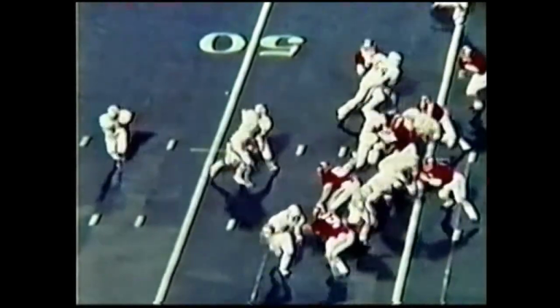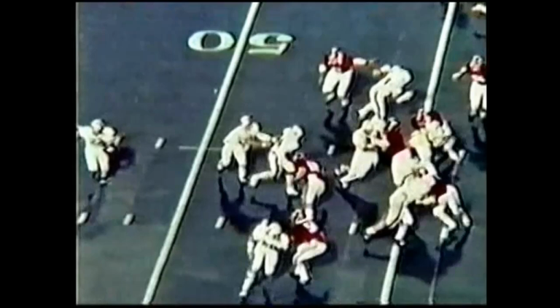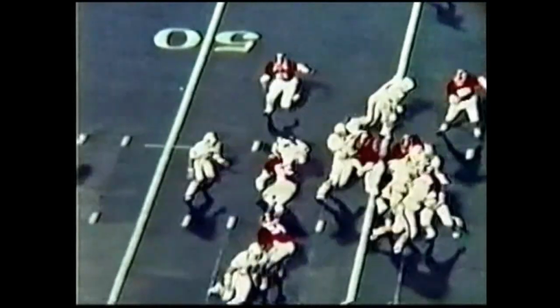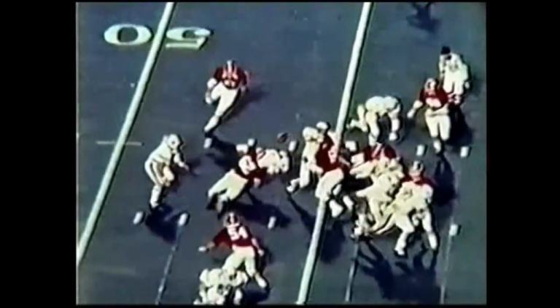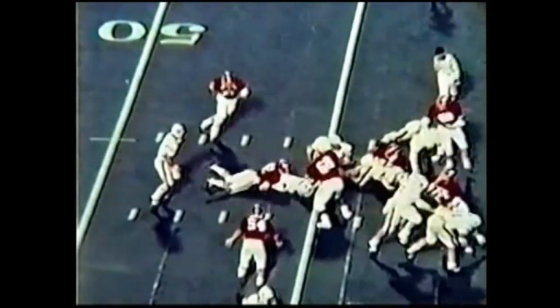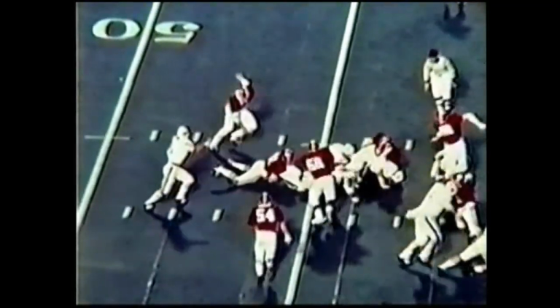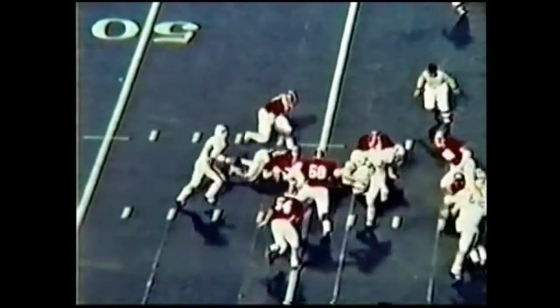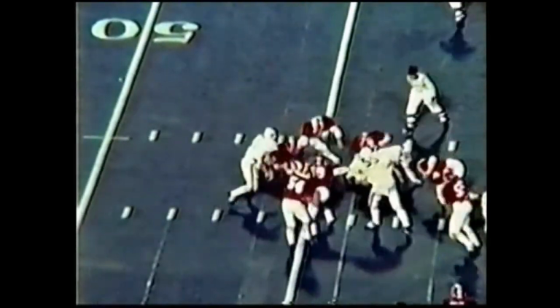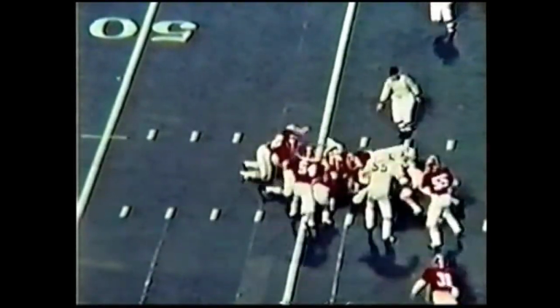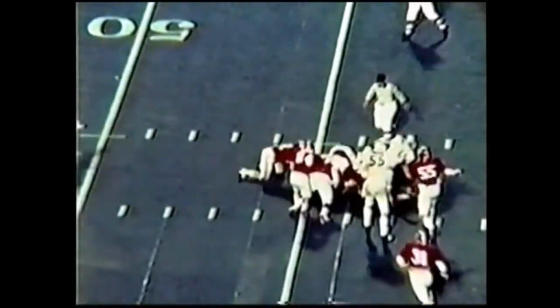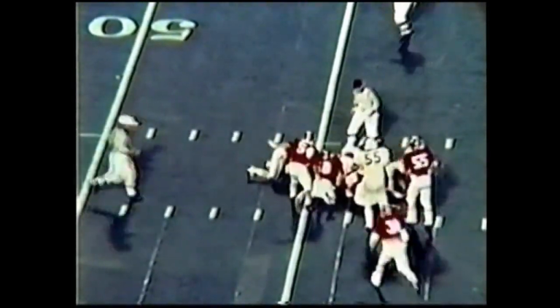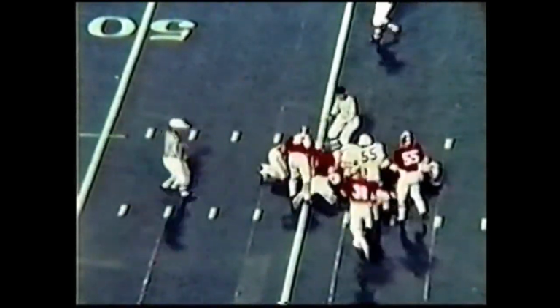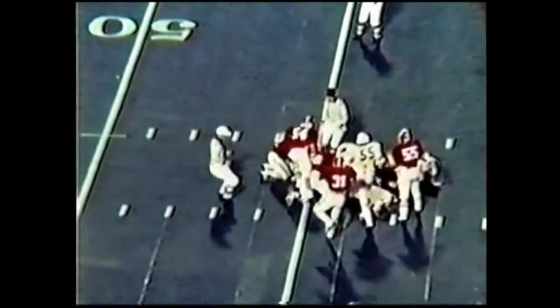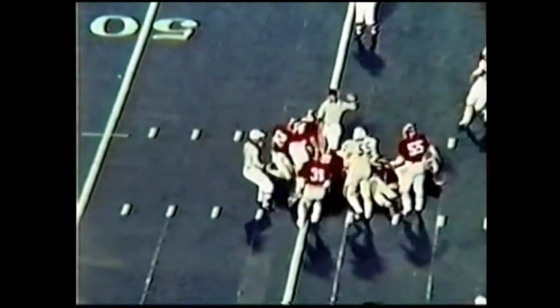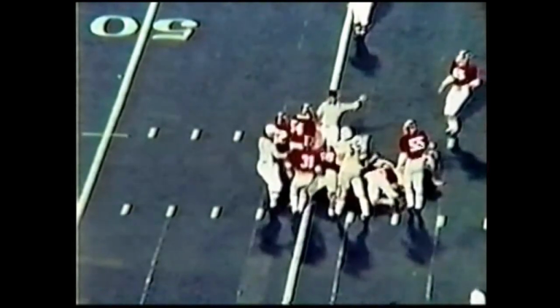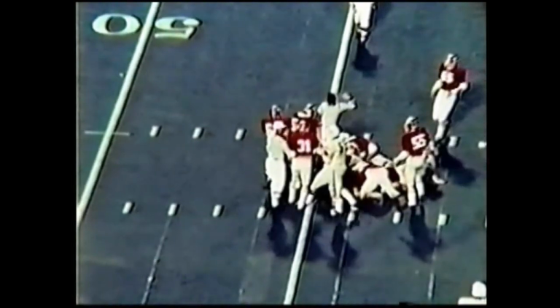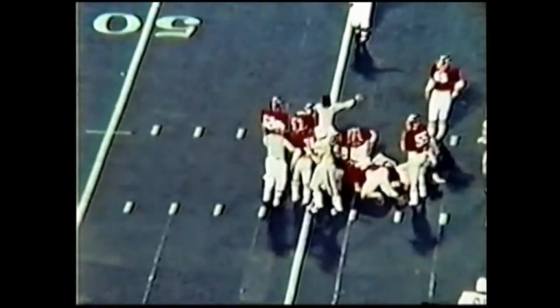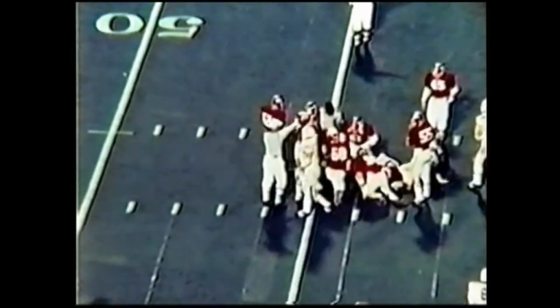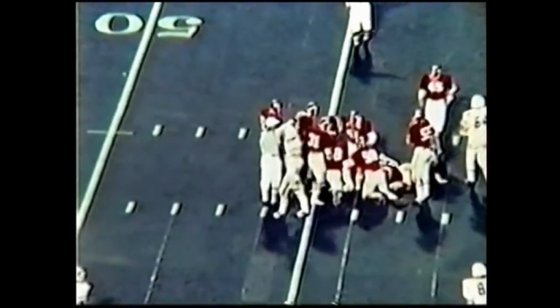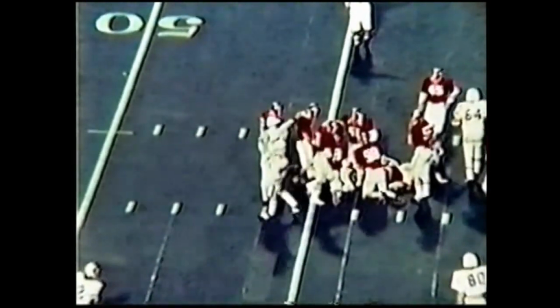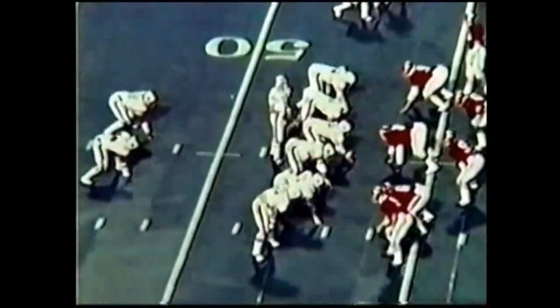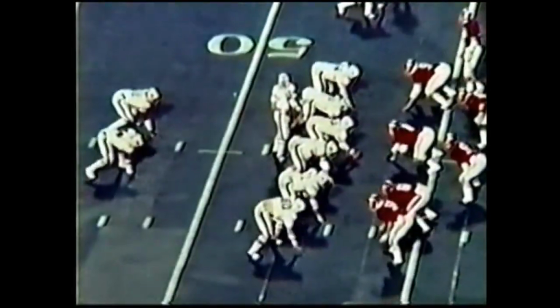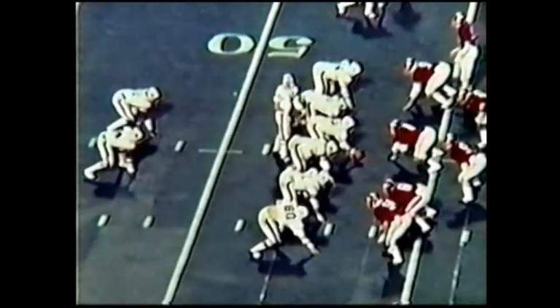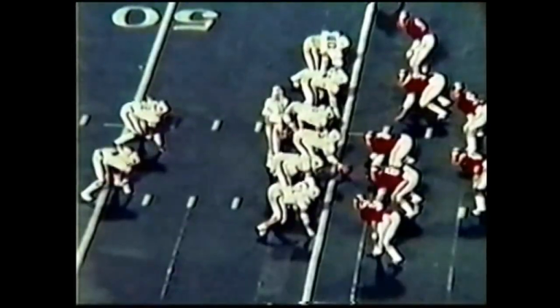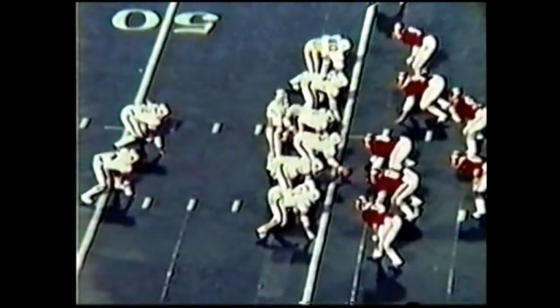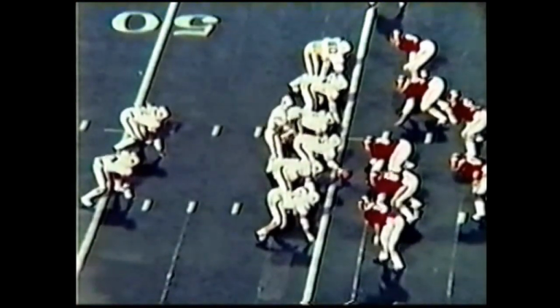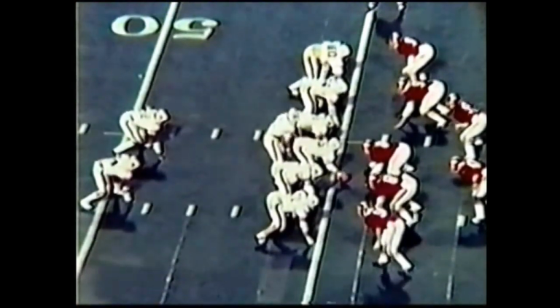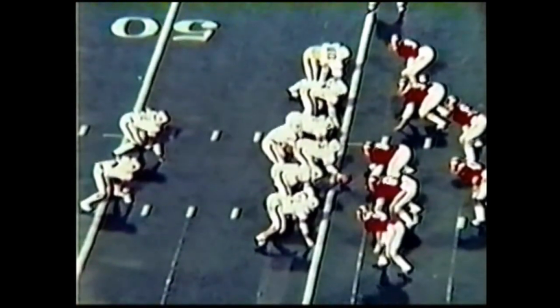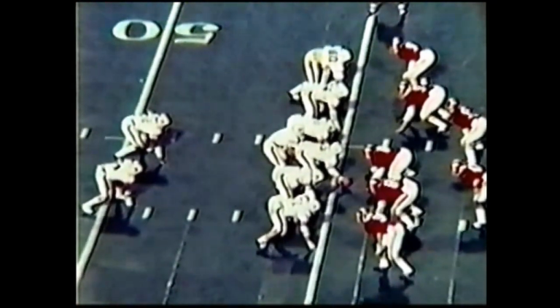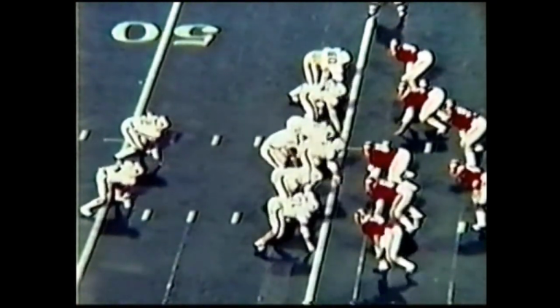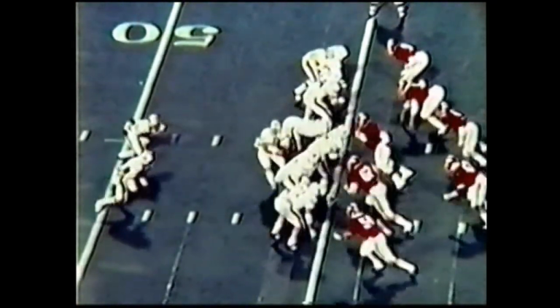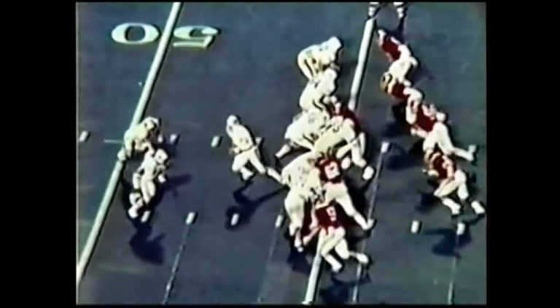Gargis going to give to McIntyre — fumble, who got it? Gargis got it back. Gargis got on it, perhaps McIntyre got it back at the 45. One thing about it — it had to be either McIntyre or Gargis because nobody else there had a white shirt.